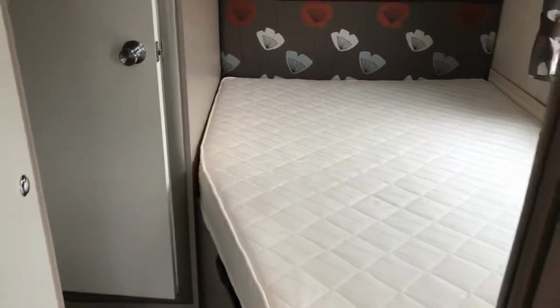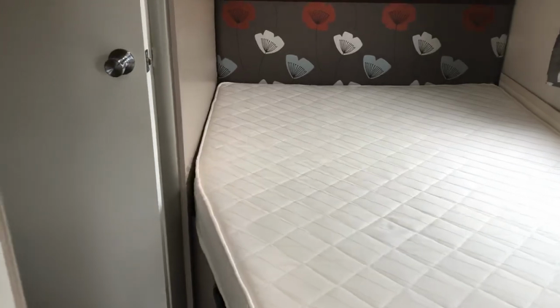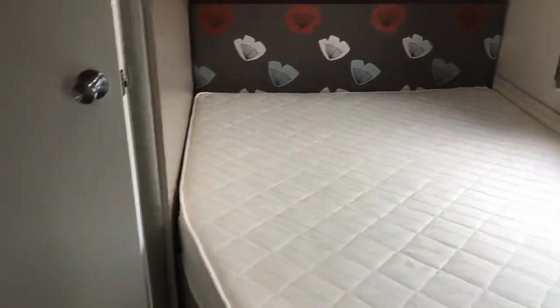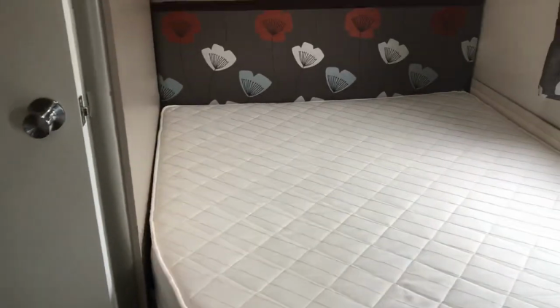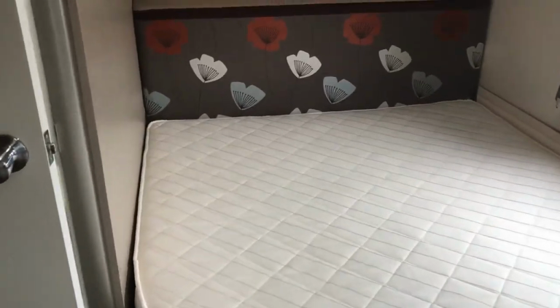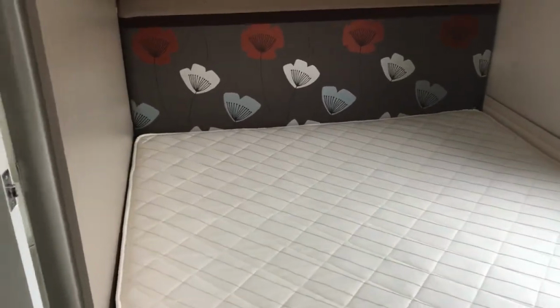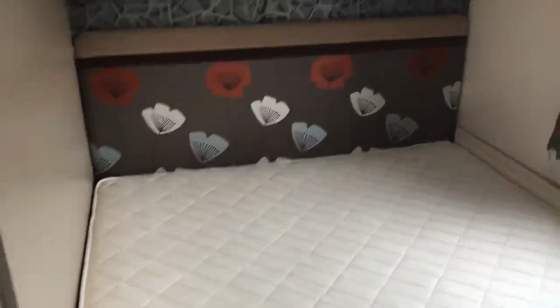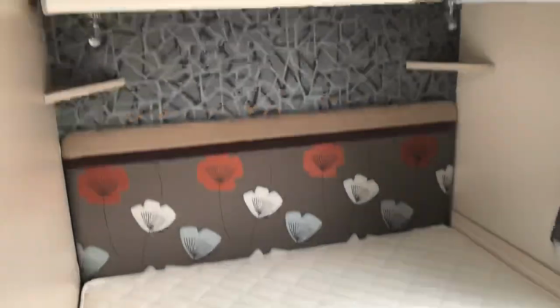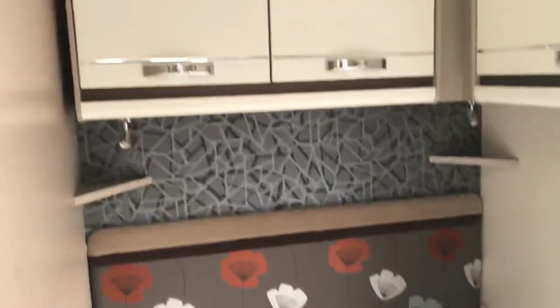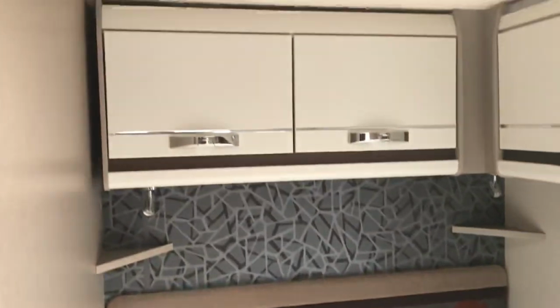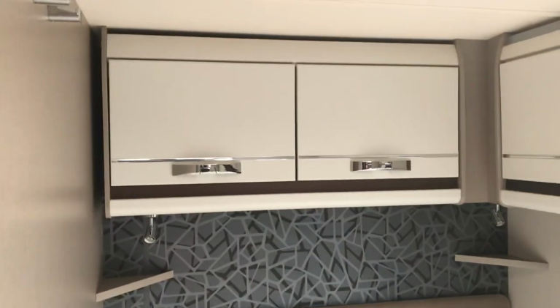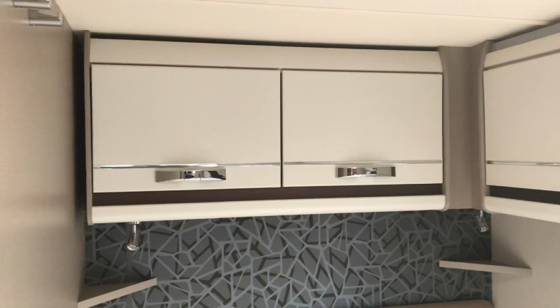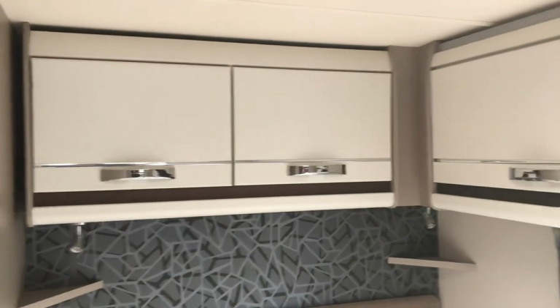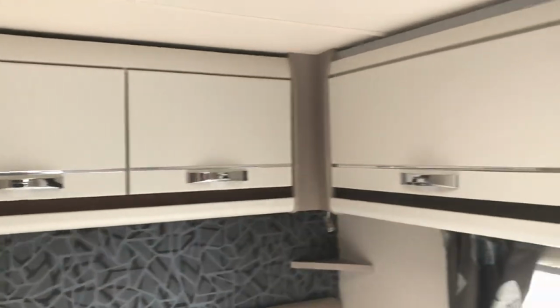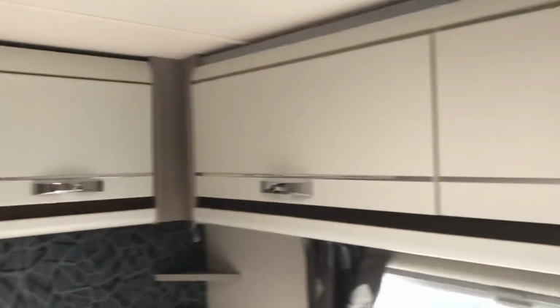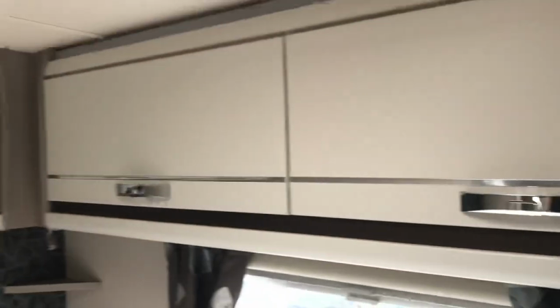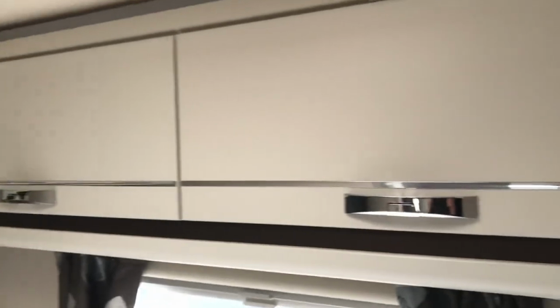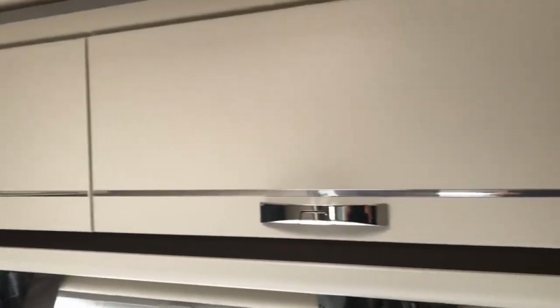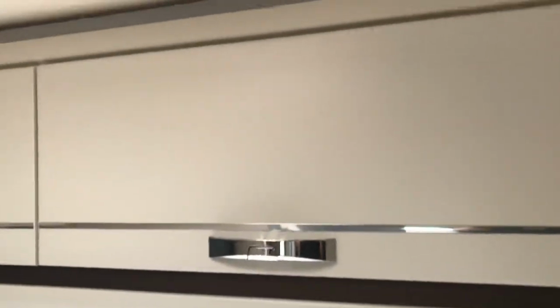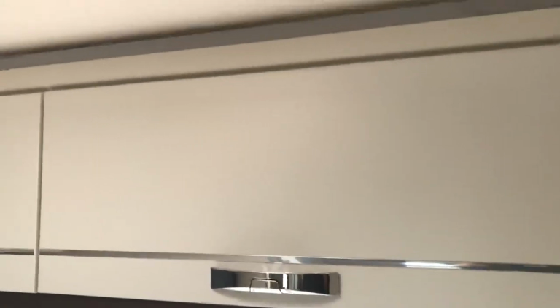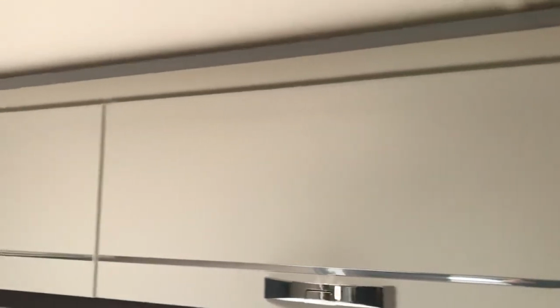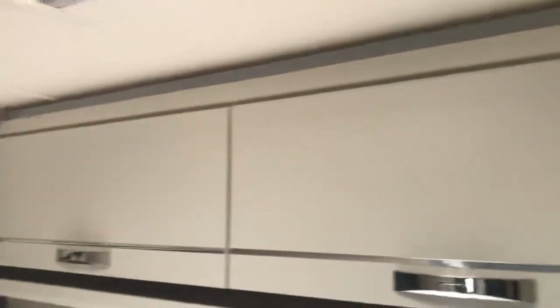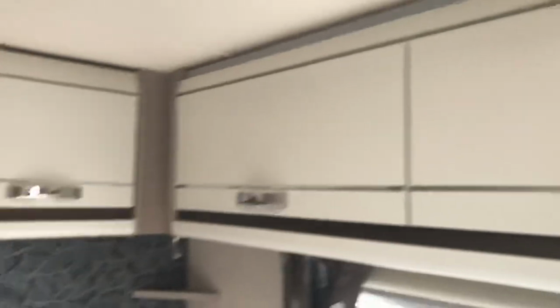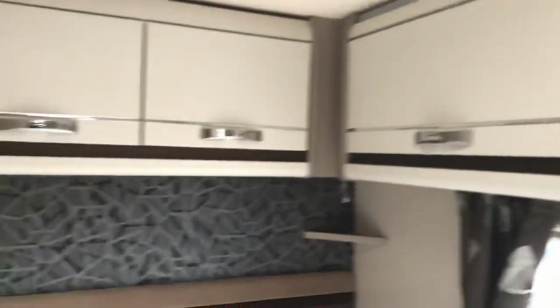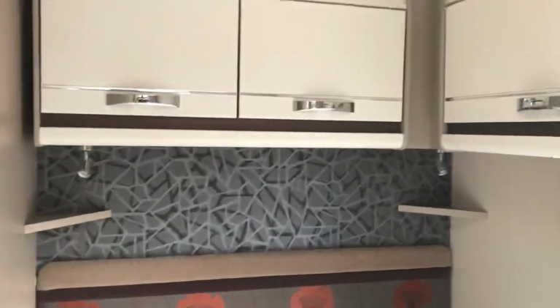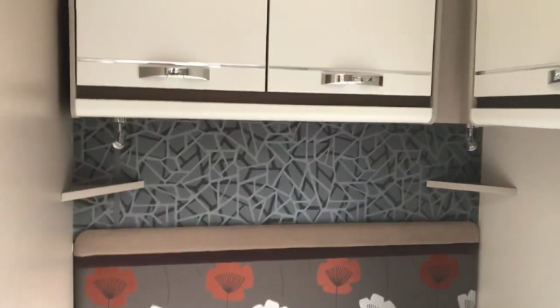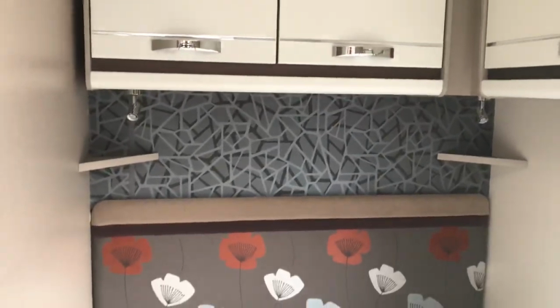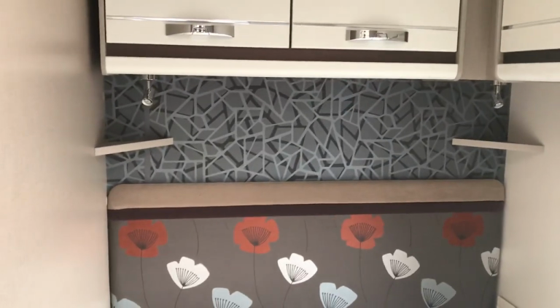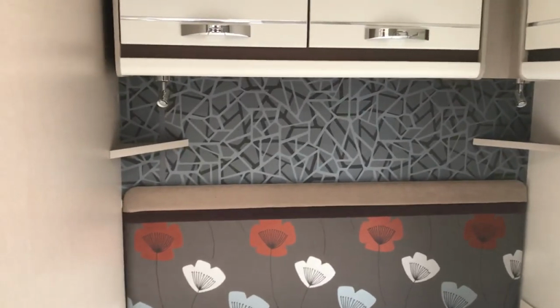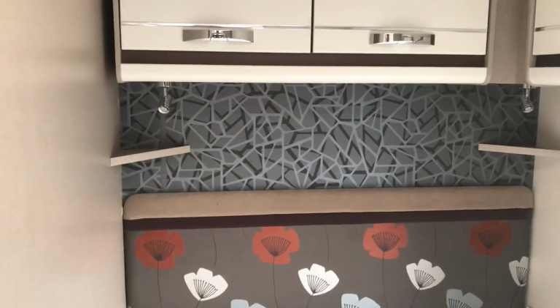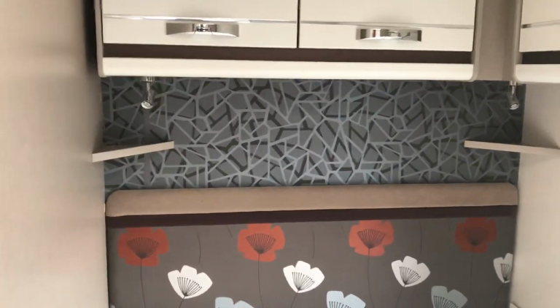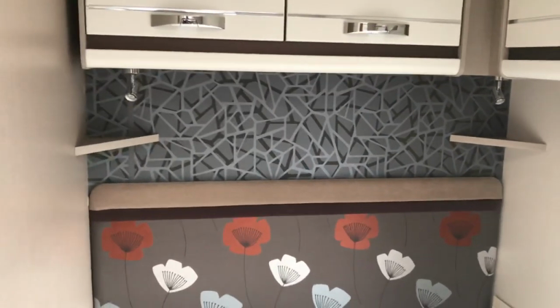Moving into the bedroom area, there's under-bed storage, overhead lockers, LED lights throughout, and two spot lights next to the little angled cup holders.